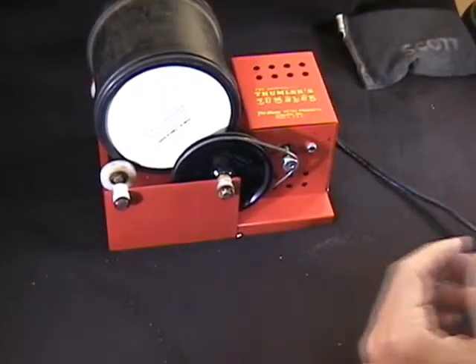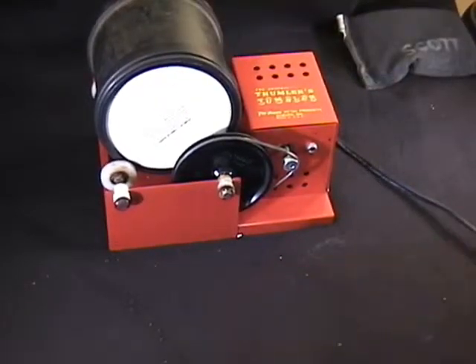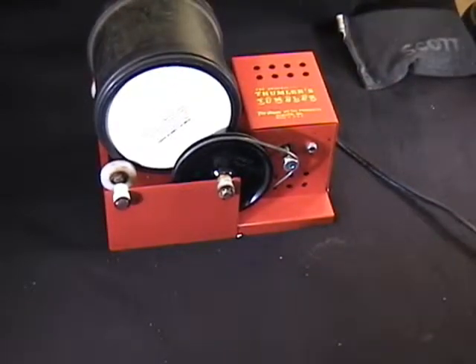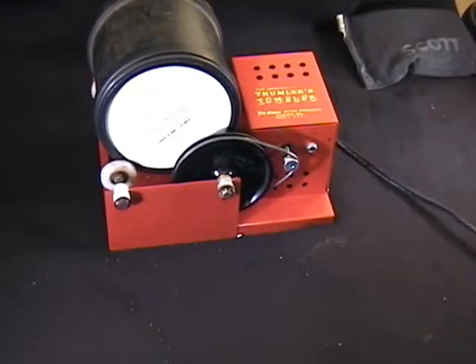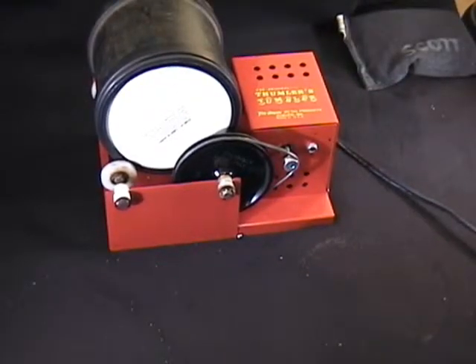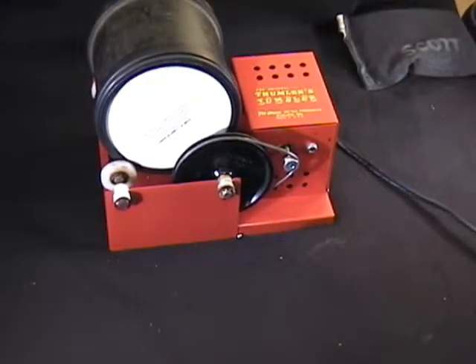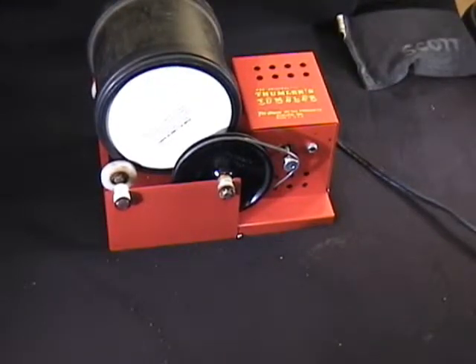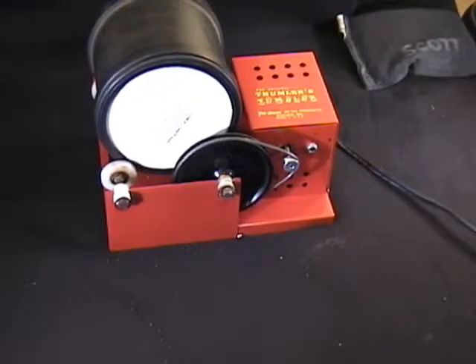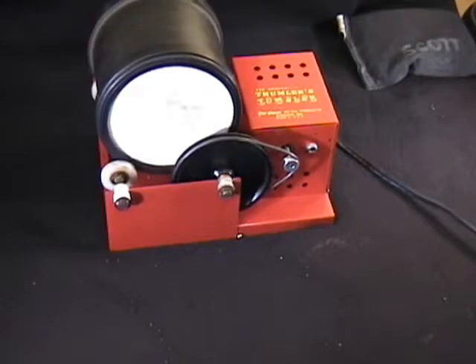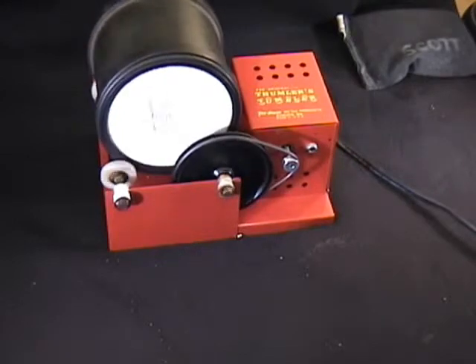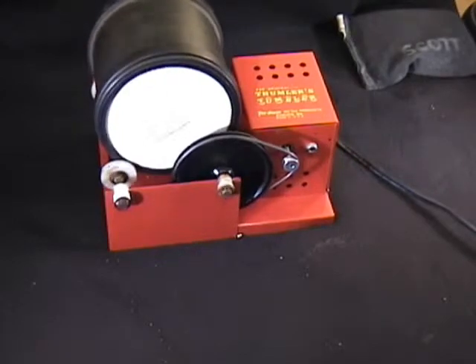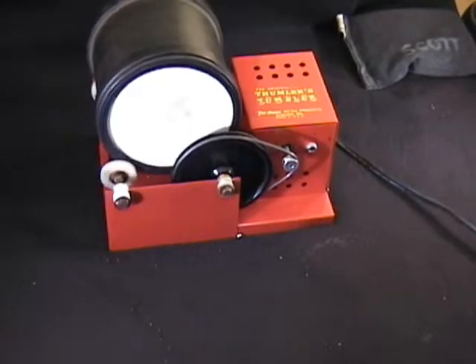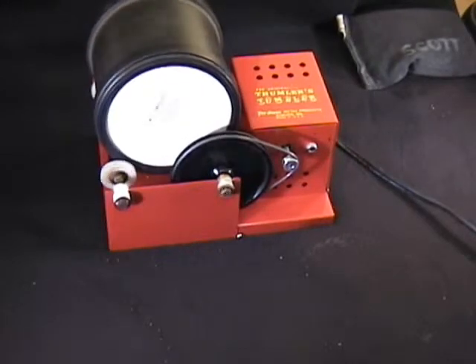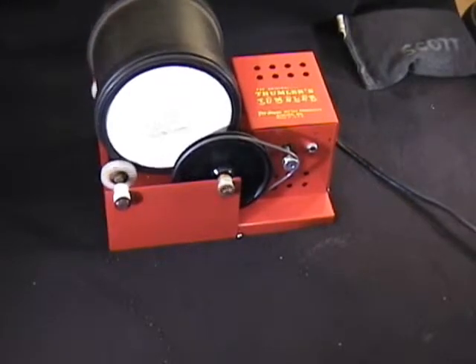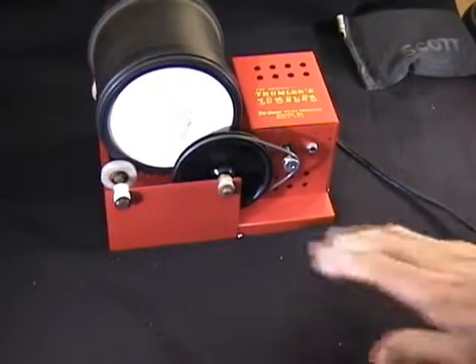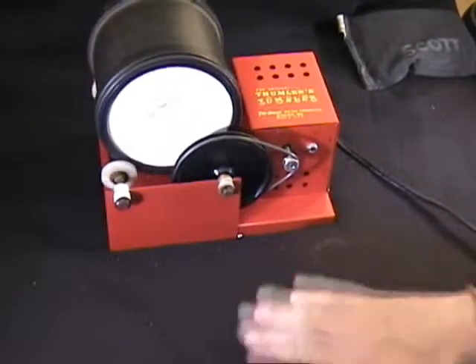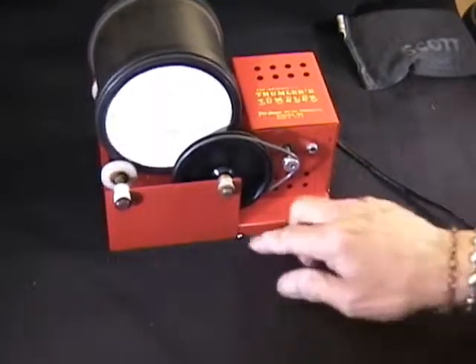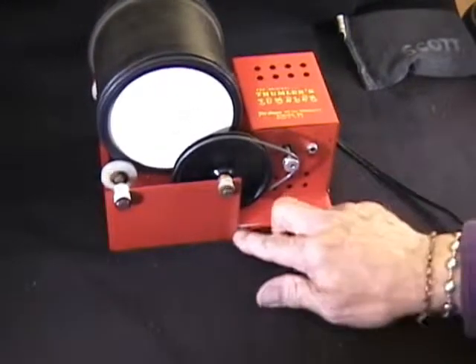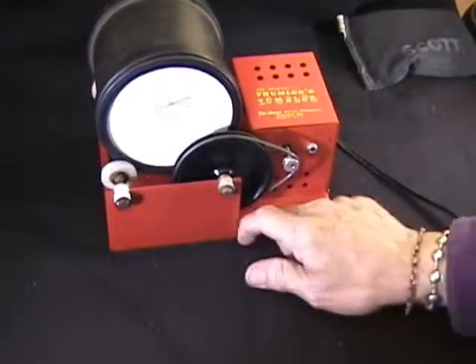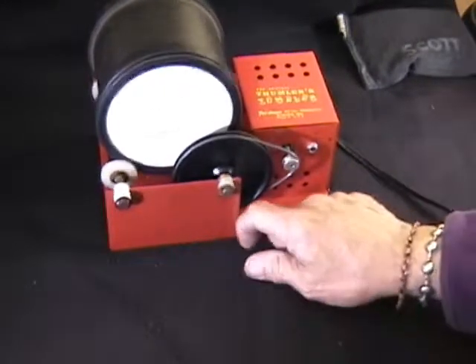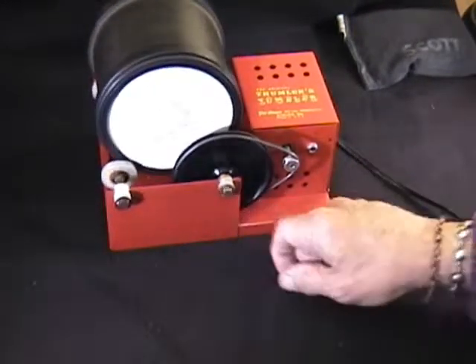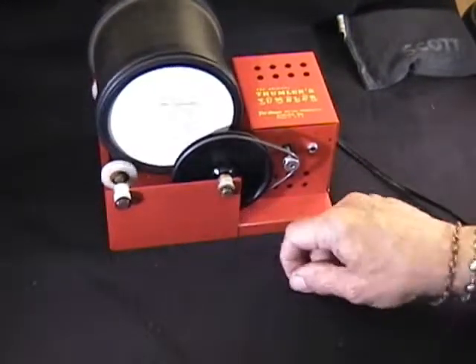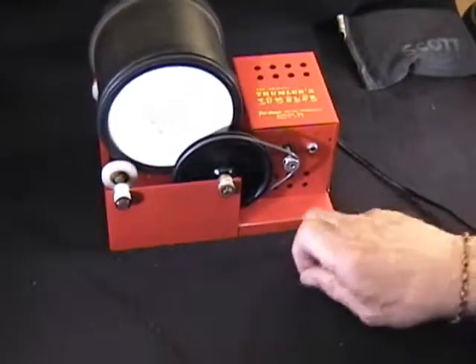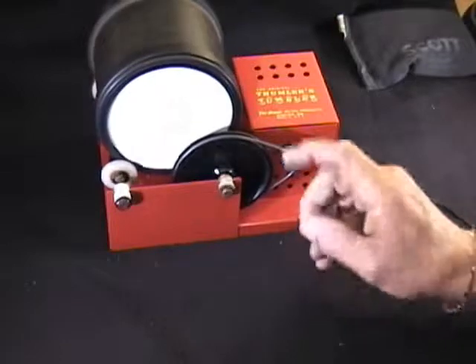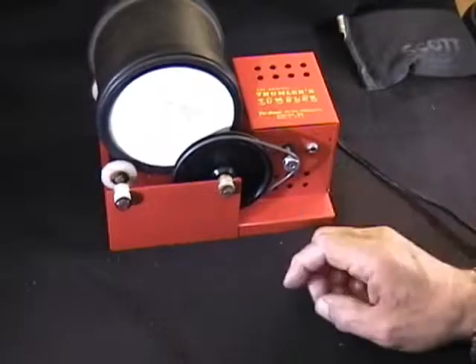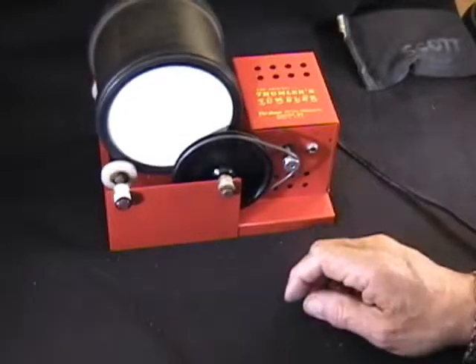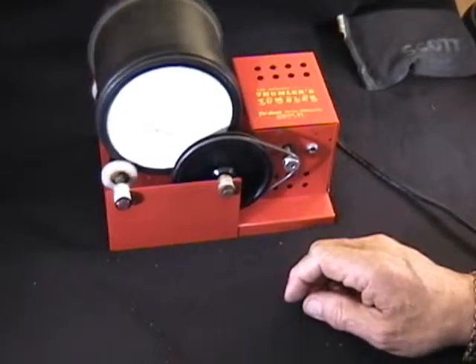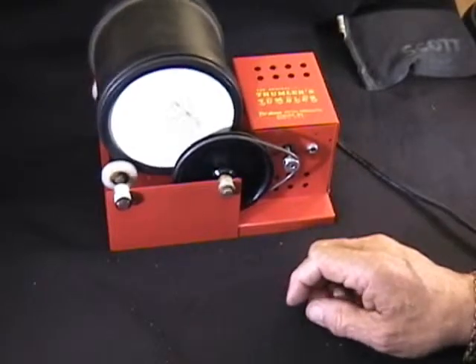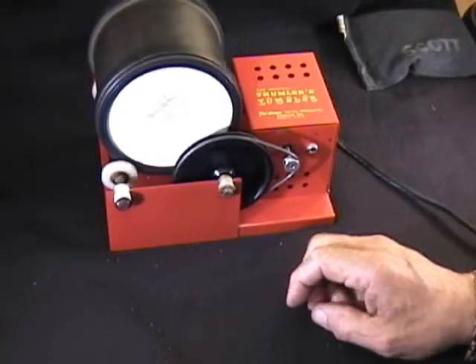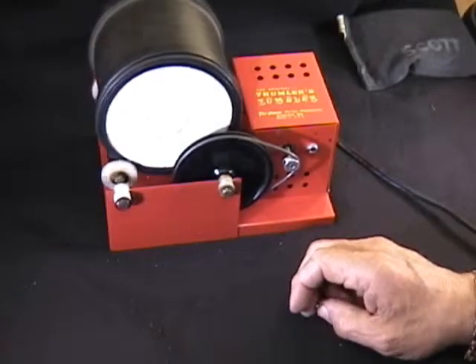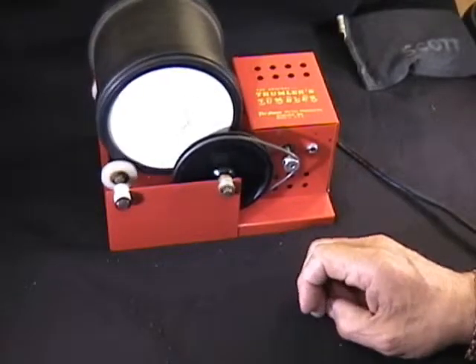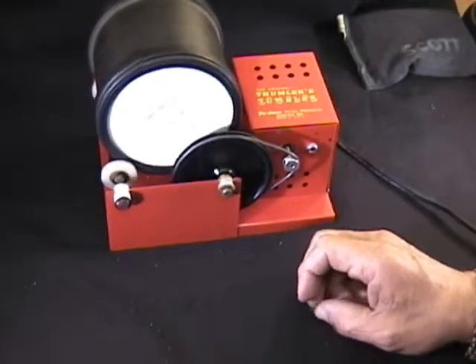We set it on the tumbler and turn it on. We let that ride in the abrasive for about two hours. So we'll see you then.